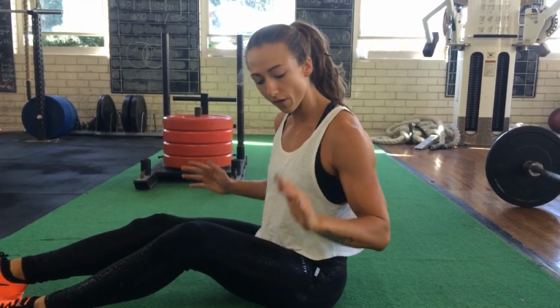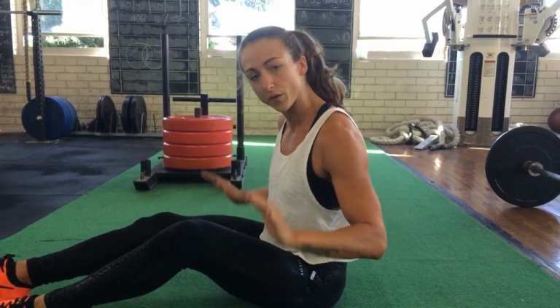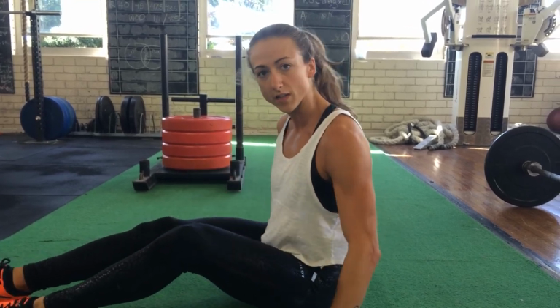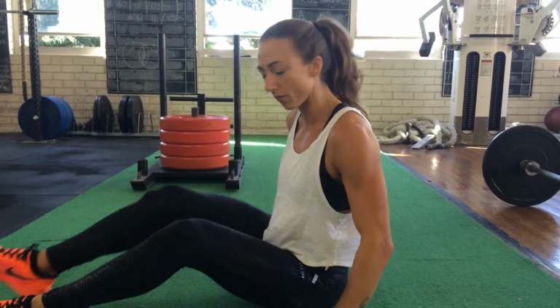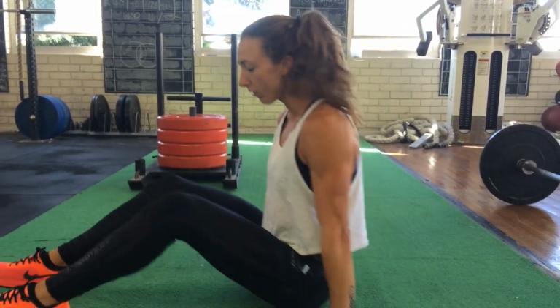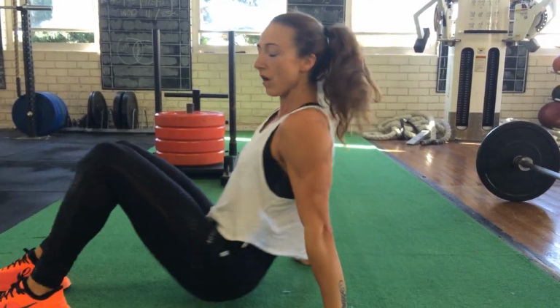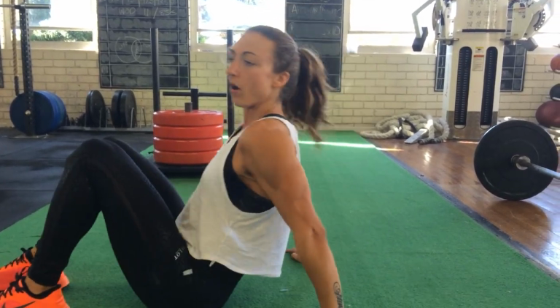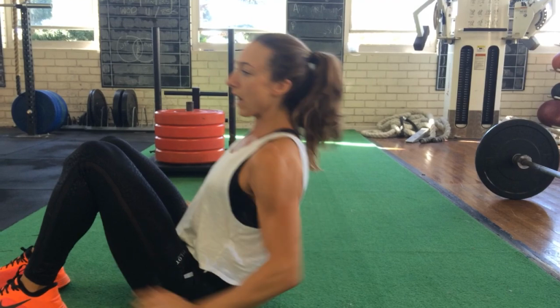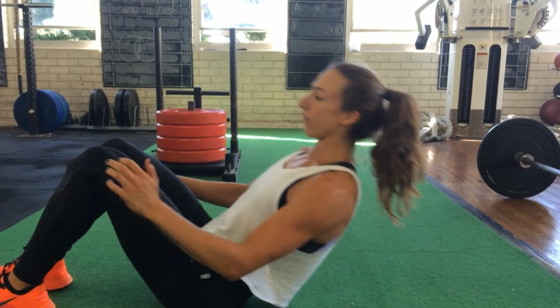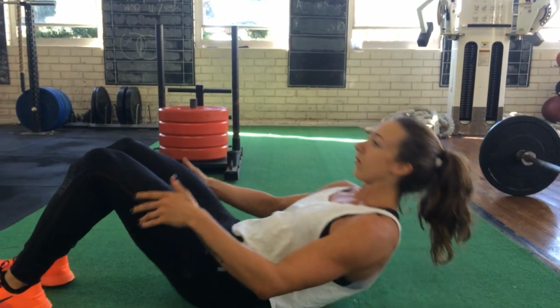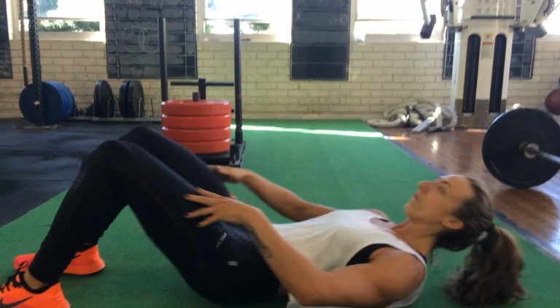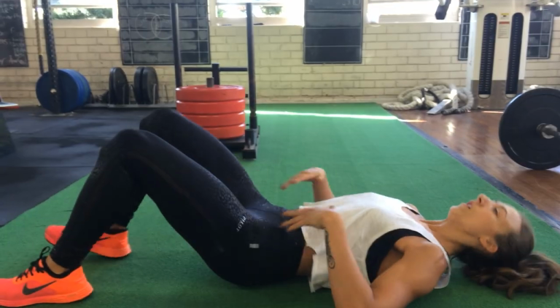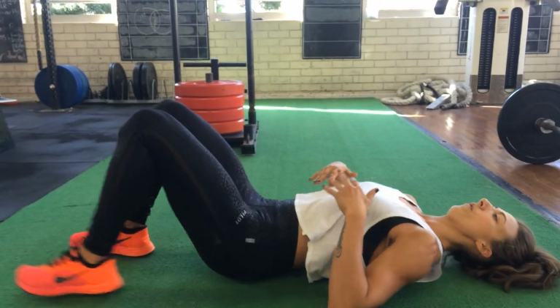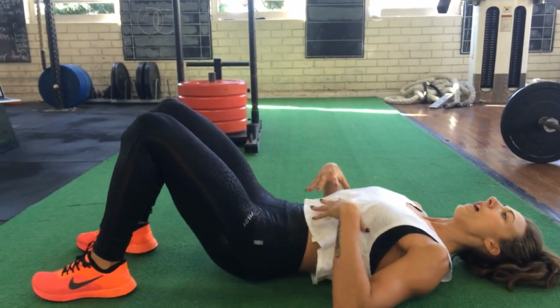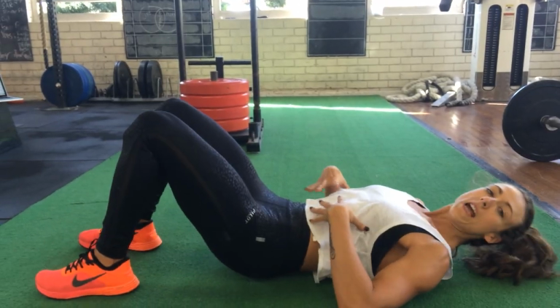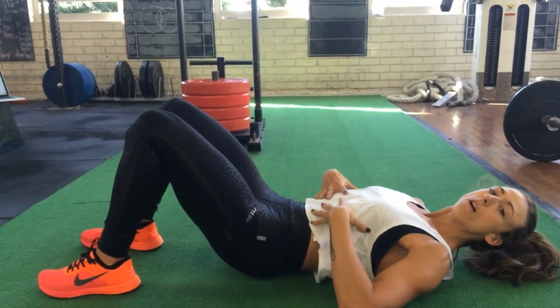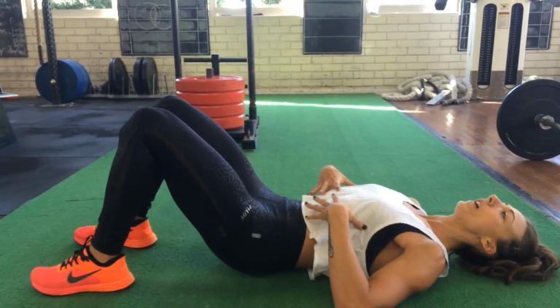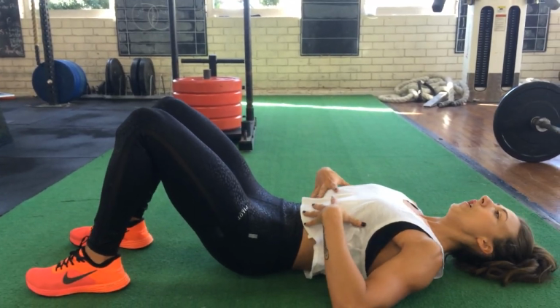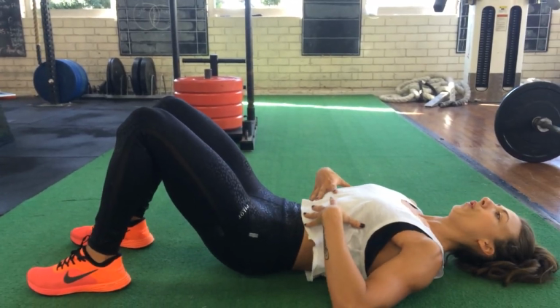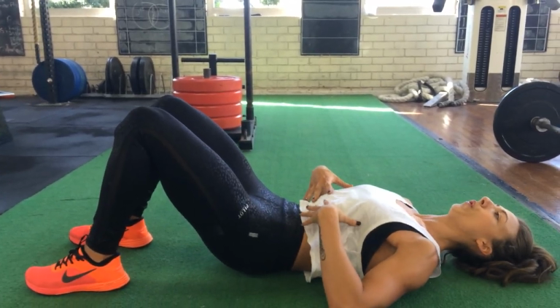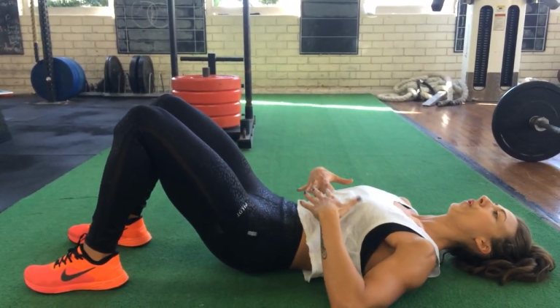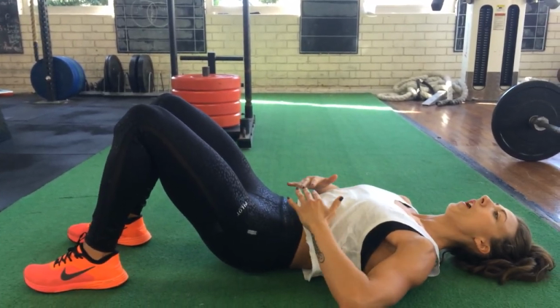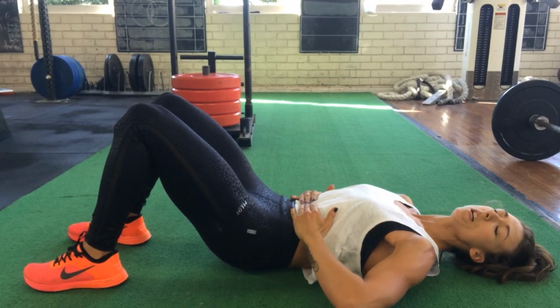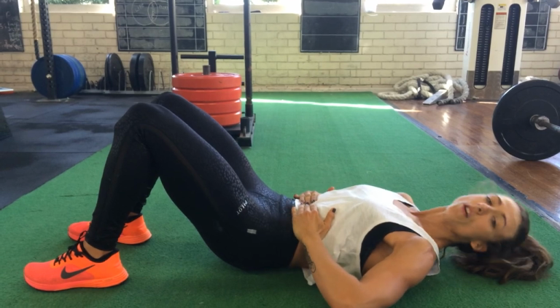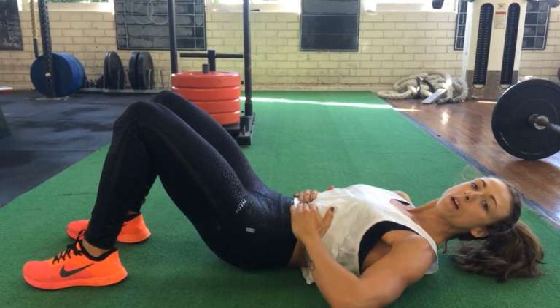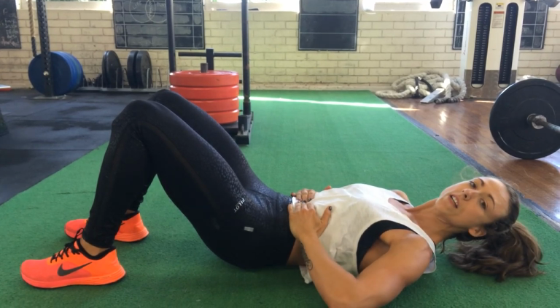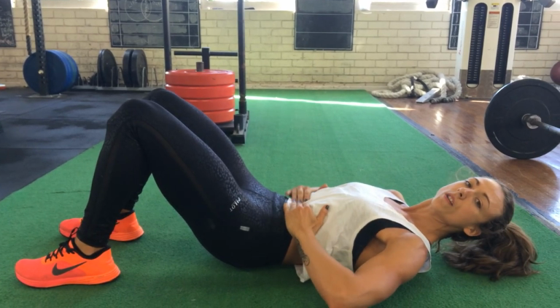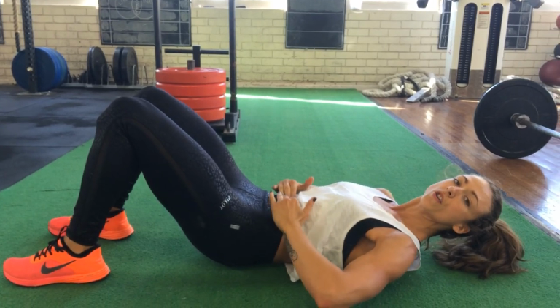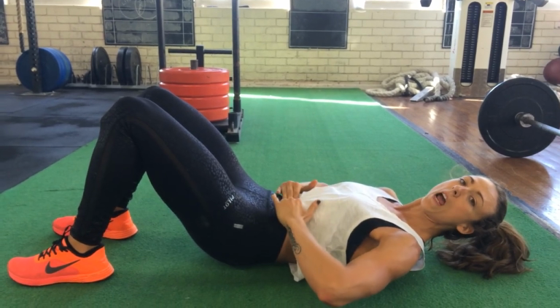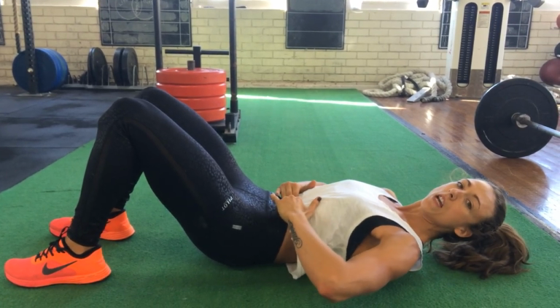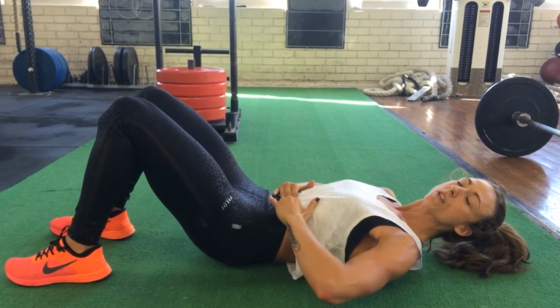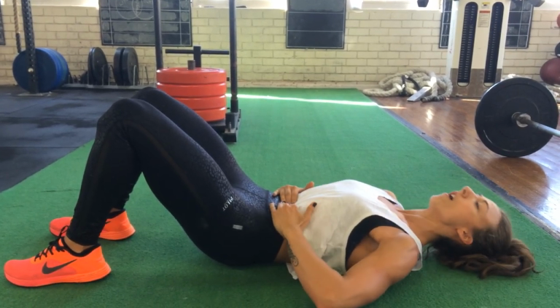First off, you start down on the floor. From there, exhale fully. Really suck your belly button down as far as you can into your spine.